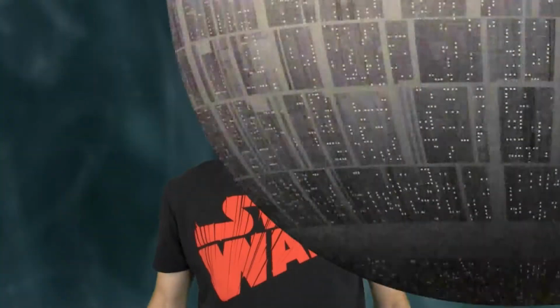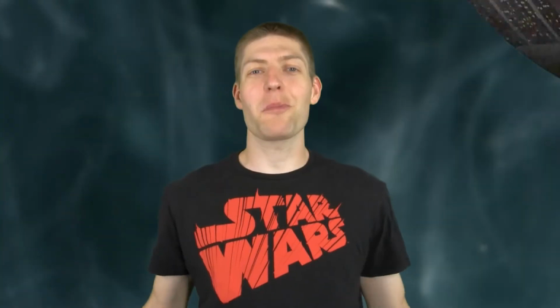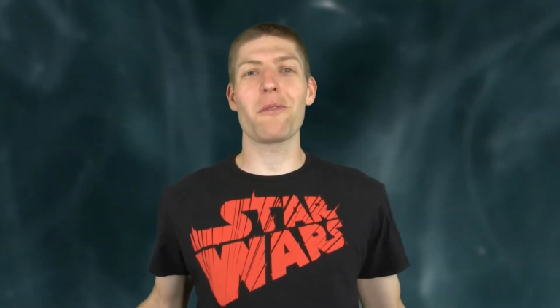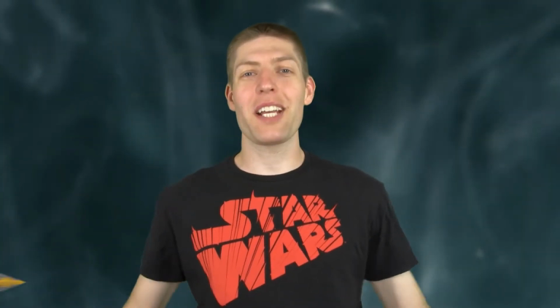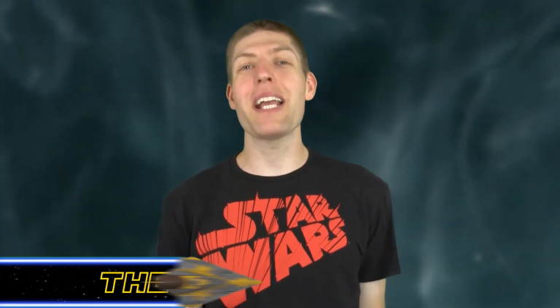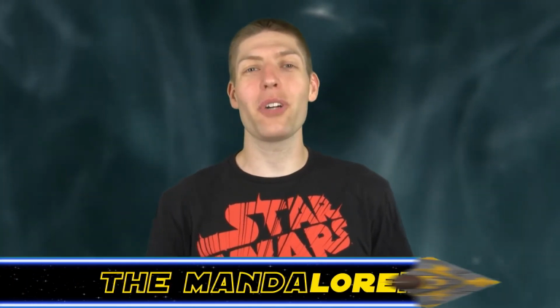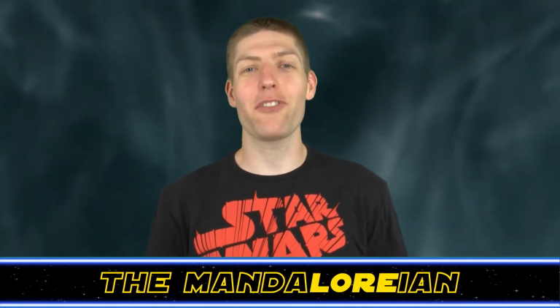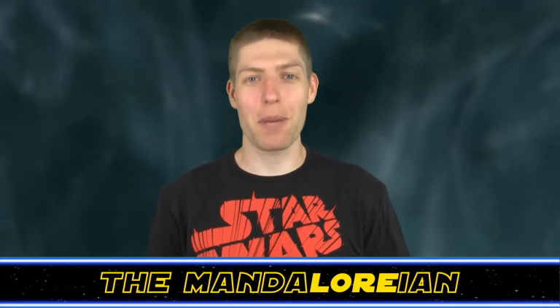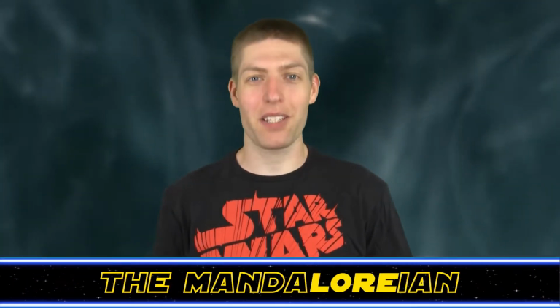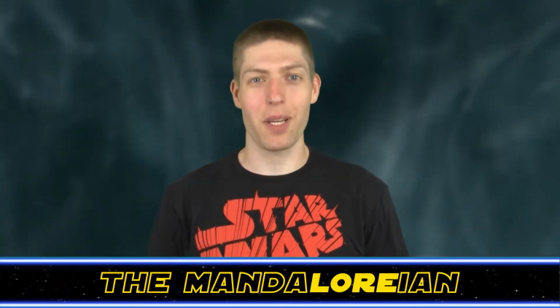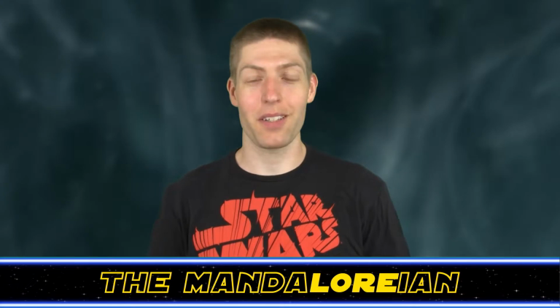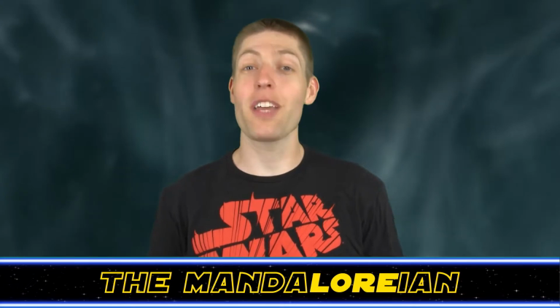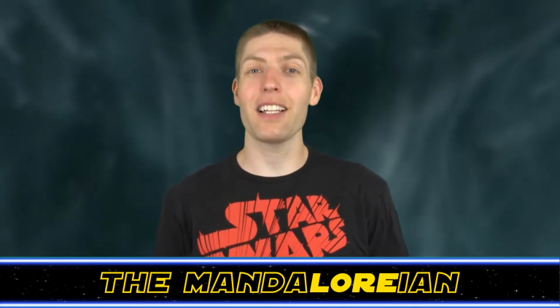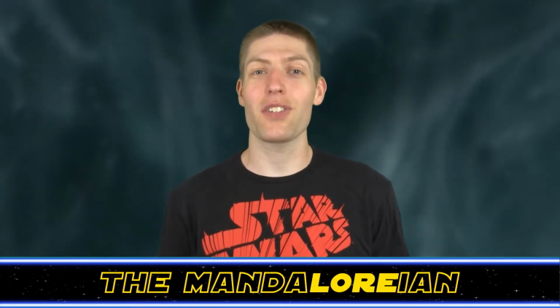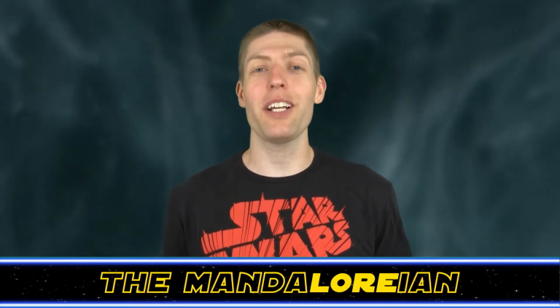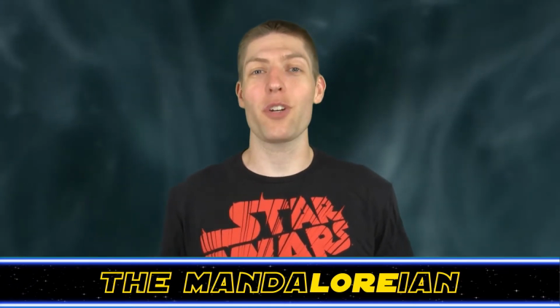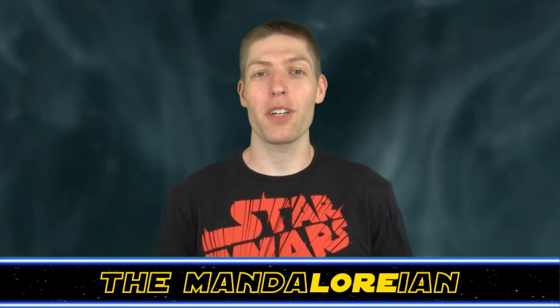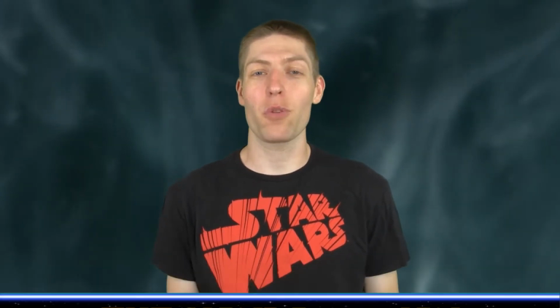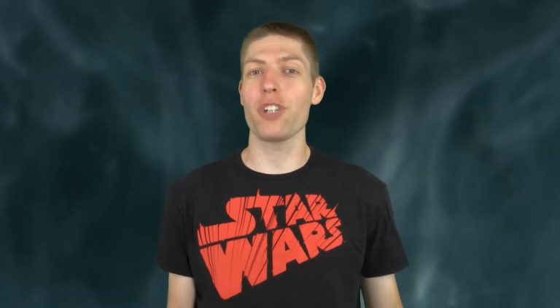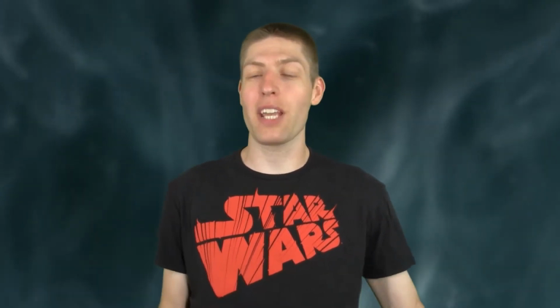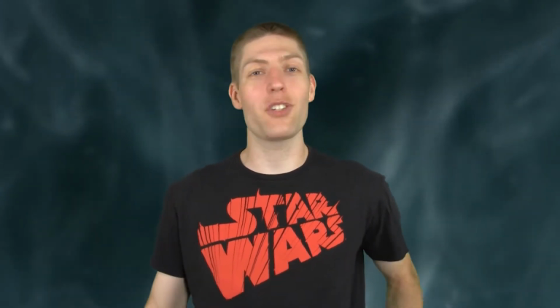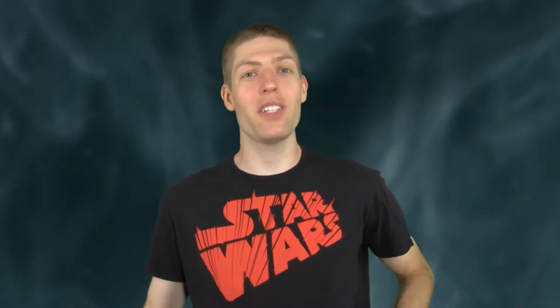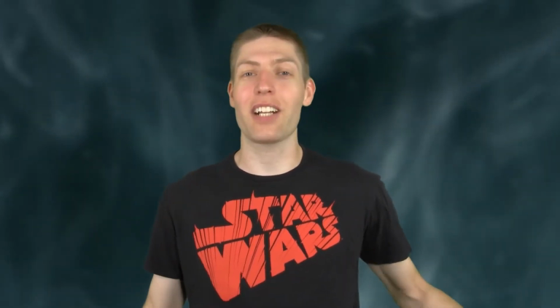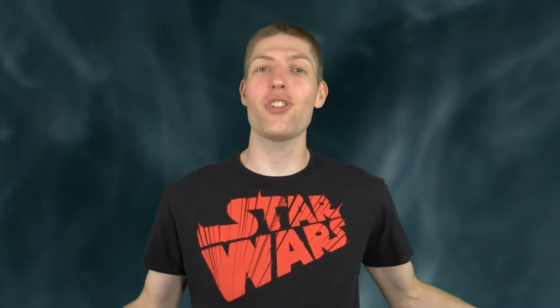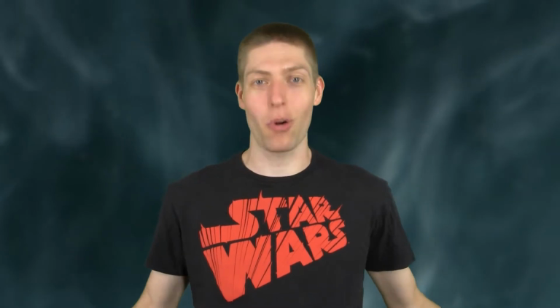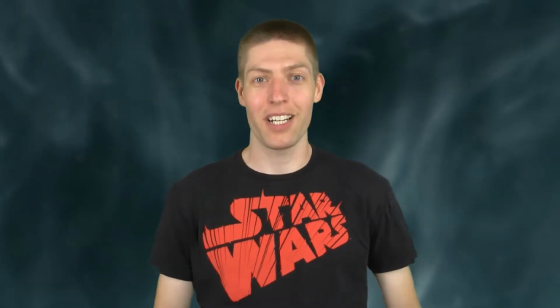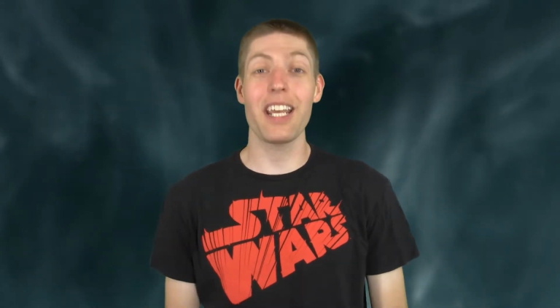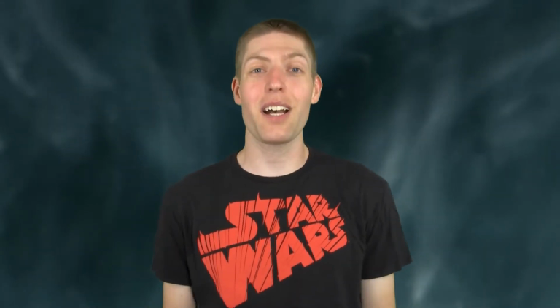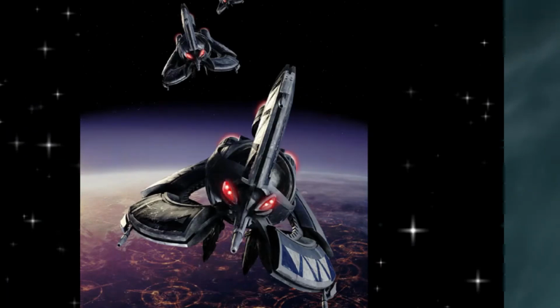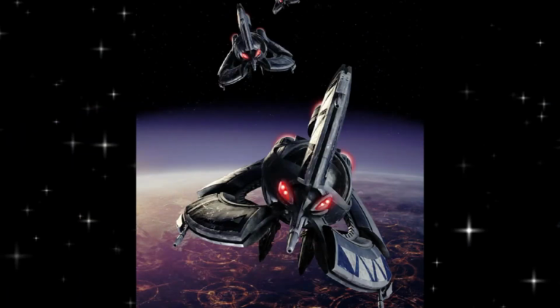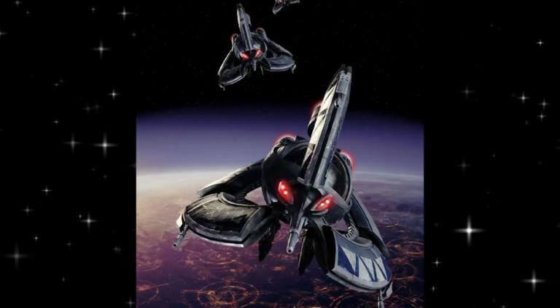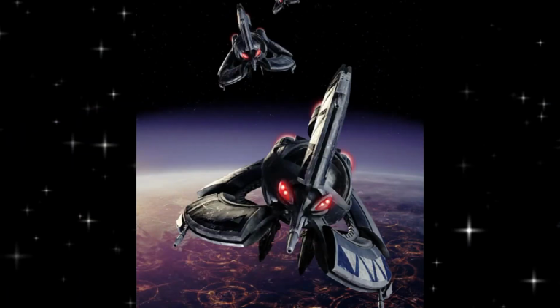What's up Star Wars fans. The Mandalorian here from the Hyperspace Database, the show that highlights the secret history and trivia of Star Wars ships, alien species, technology and more. Today's topic: the Droid Tri-Fighter.